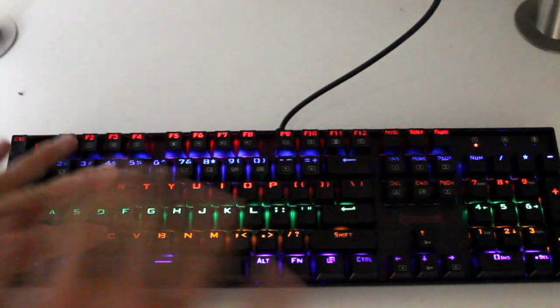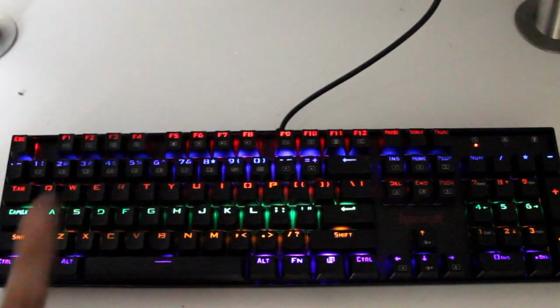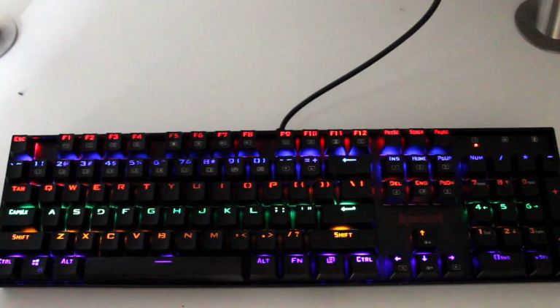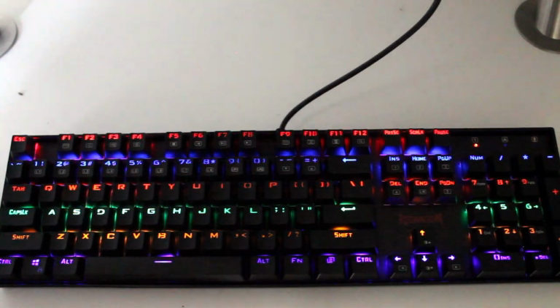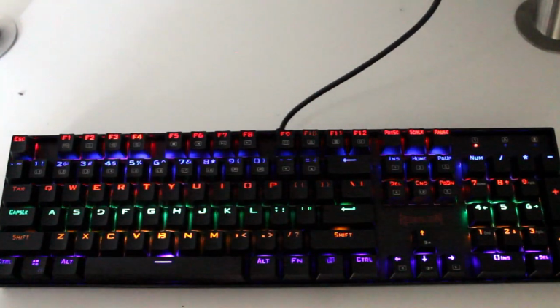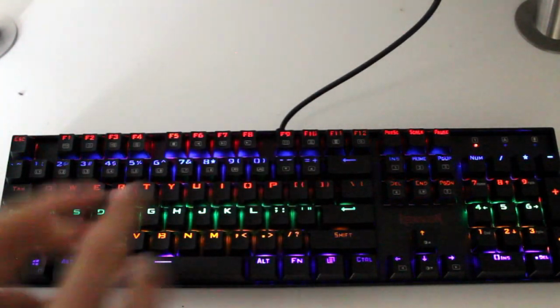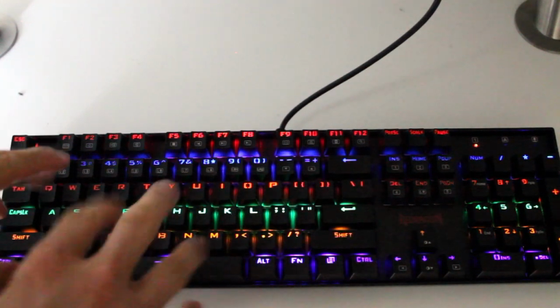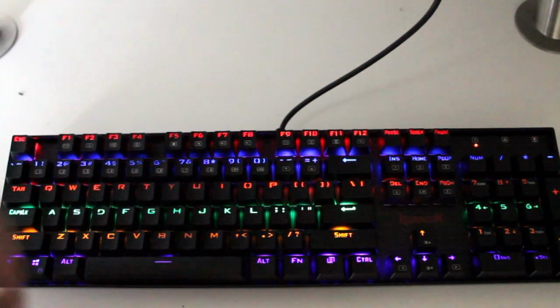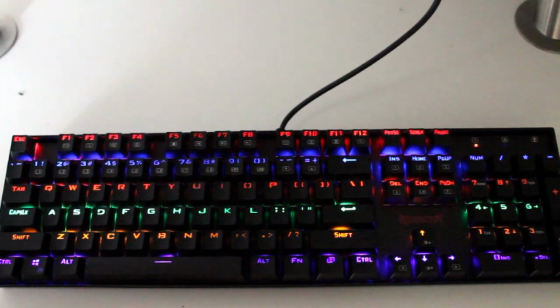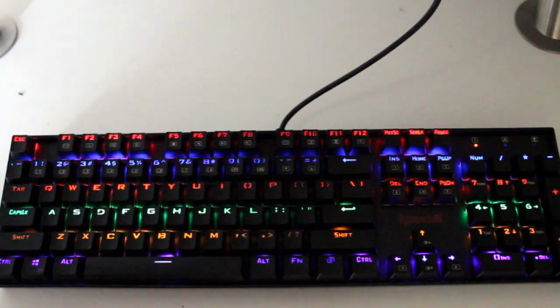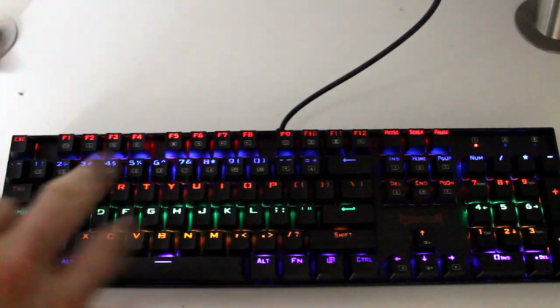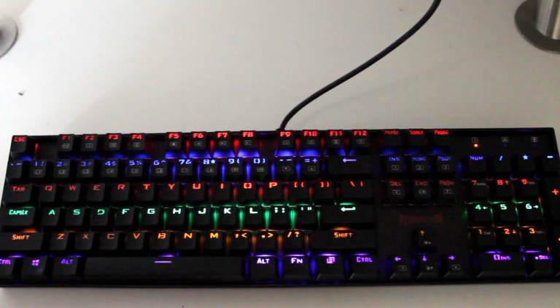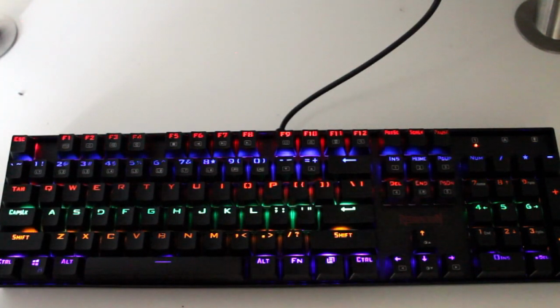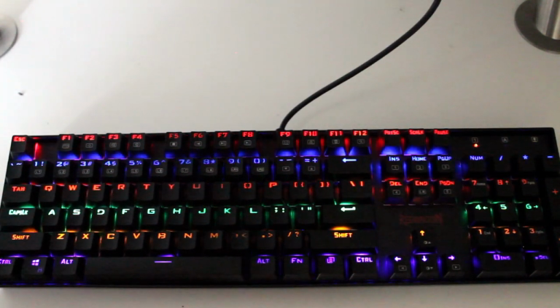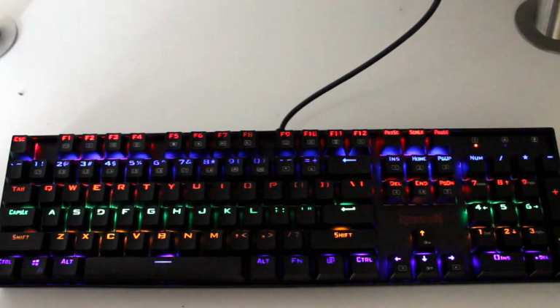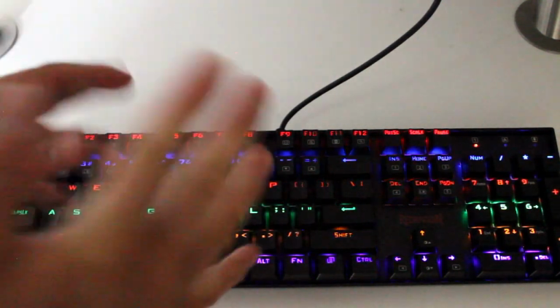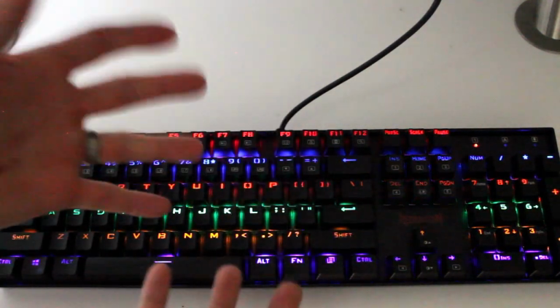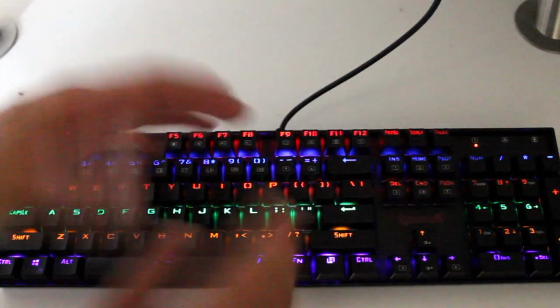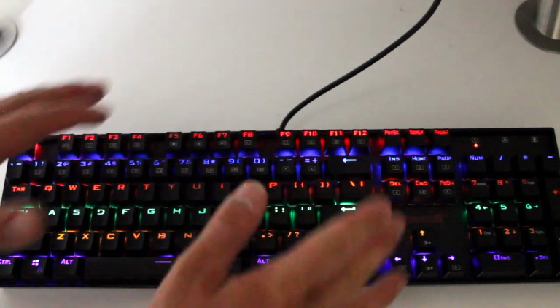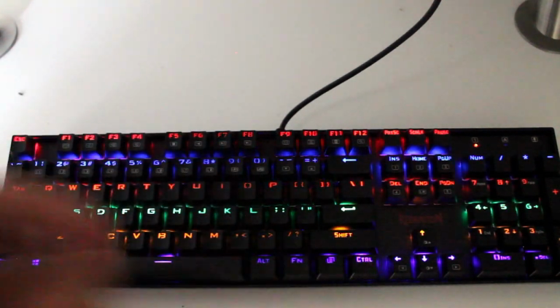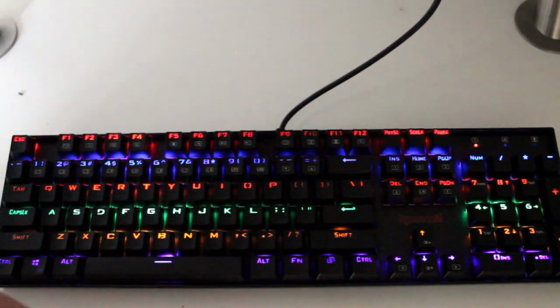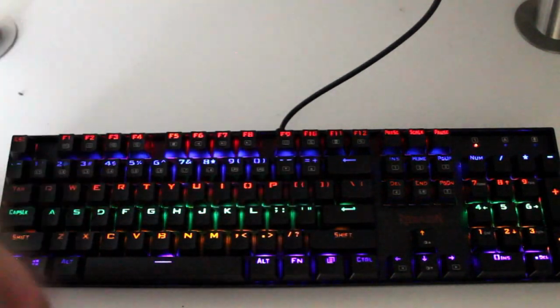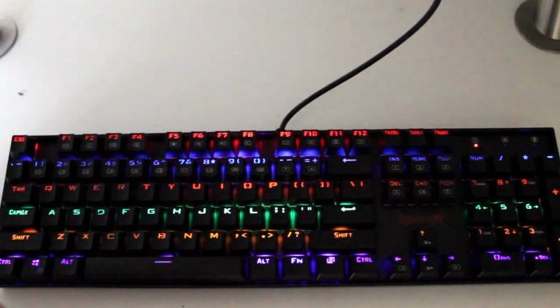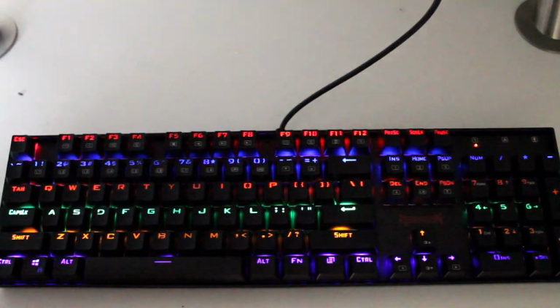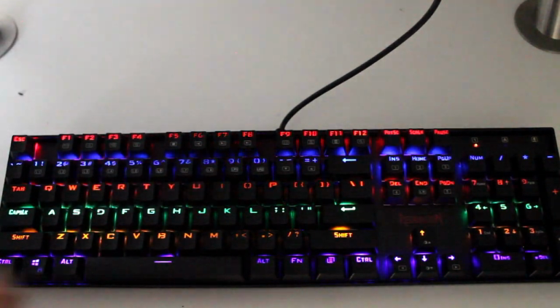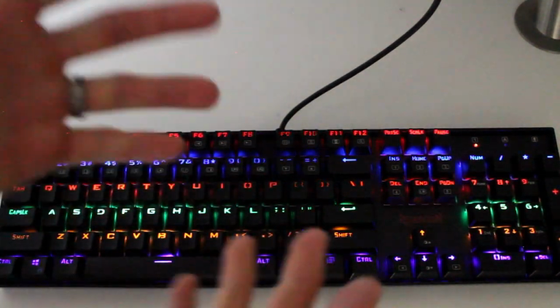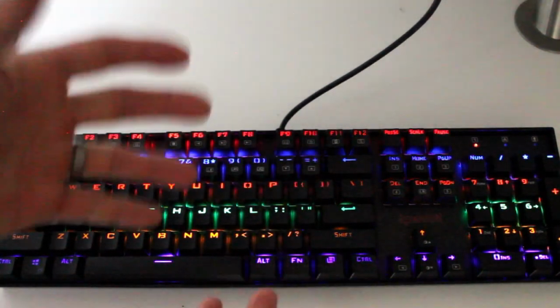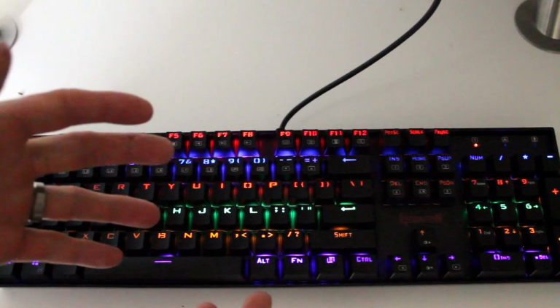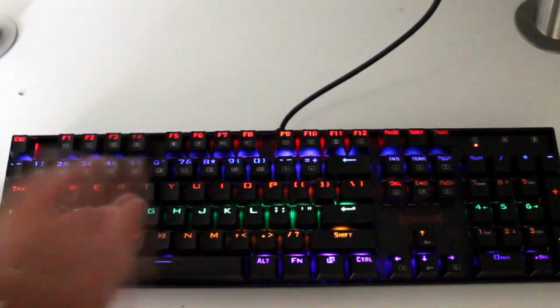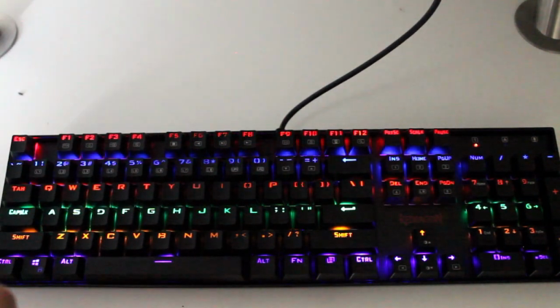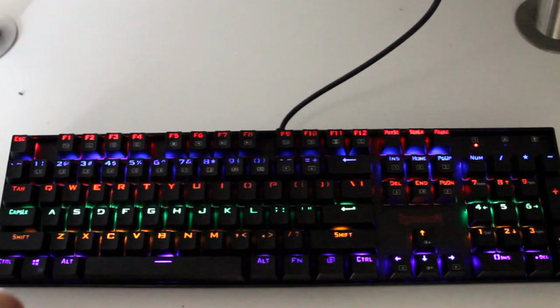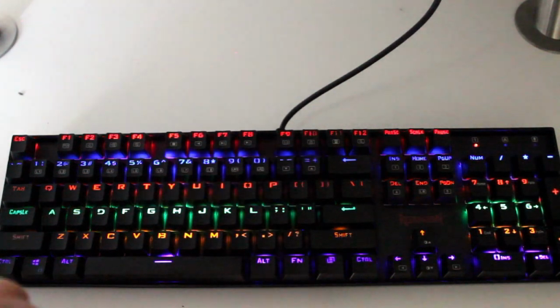The mode I said I usually keep on is Fn Delete — this kind of wave that just travels slowly across the keyboard. This one lets me see the keys but still gives a little movement while I'm typing. If you're in a really well-lit room you won't see much of this anyway, but it's nice to have those options.